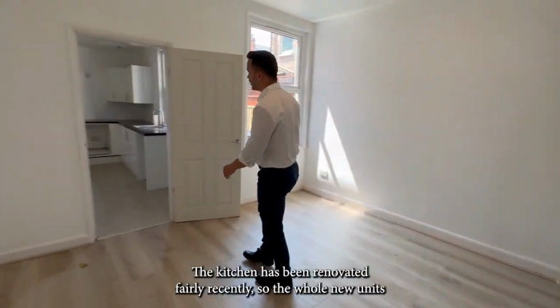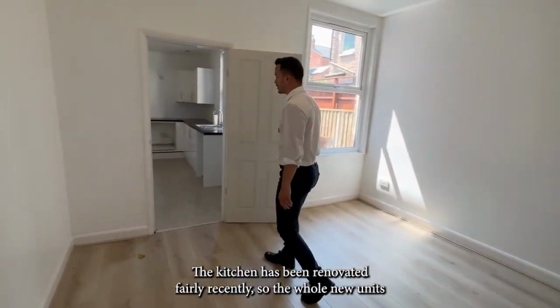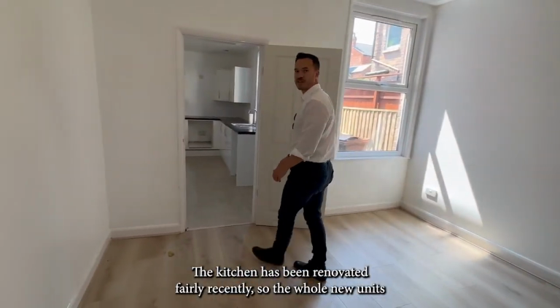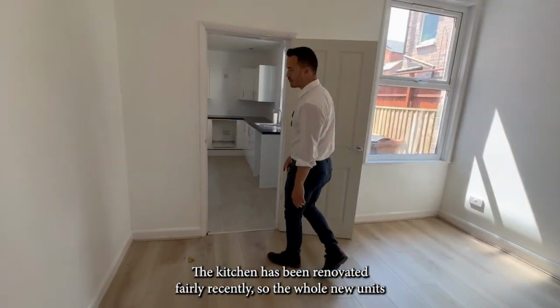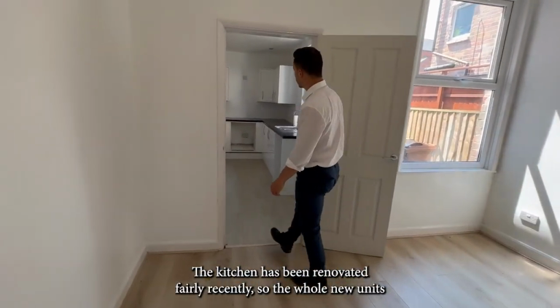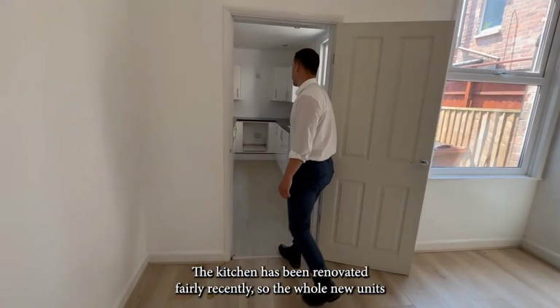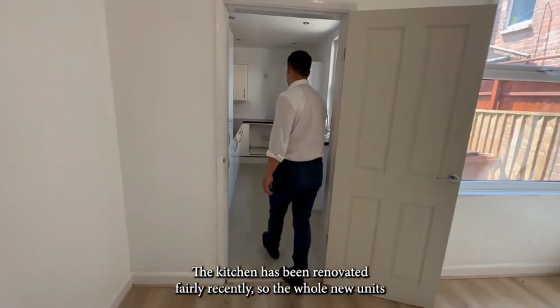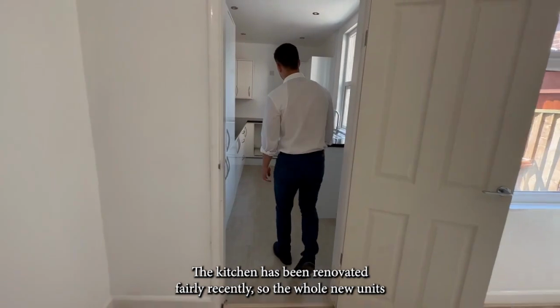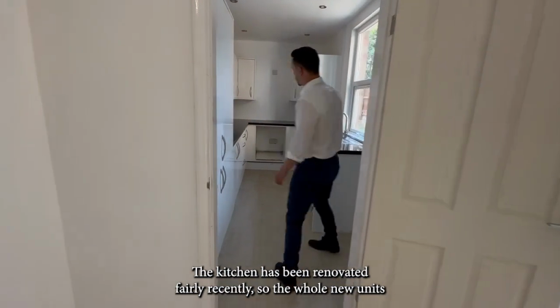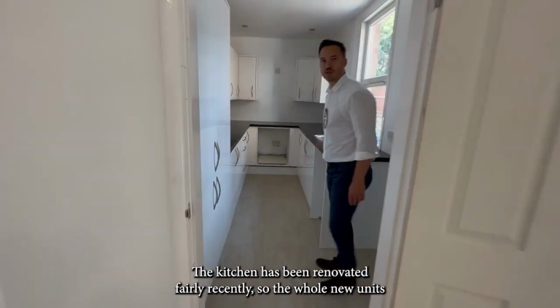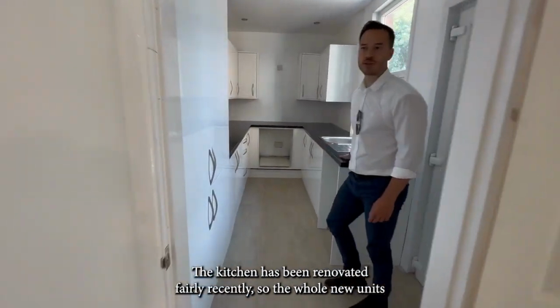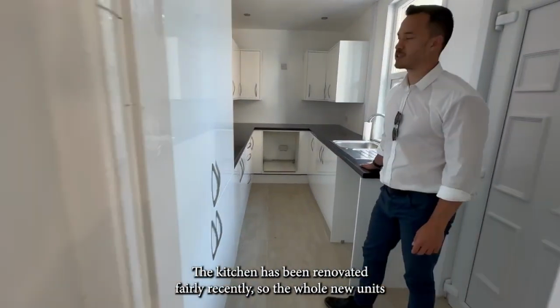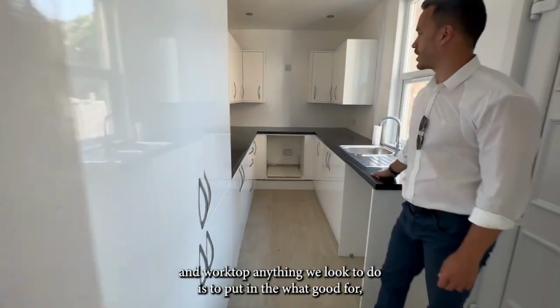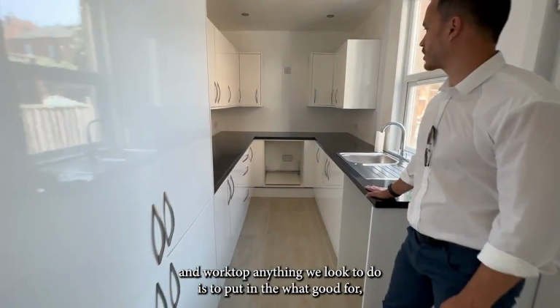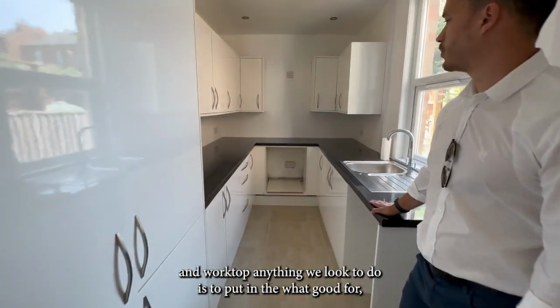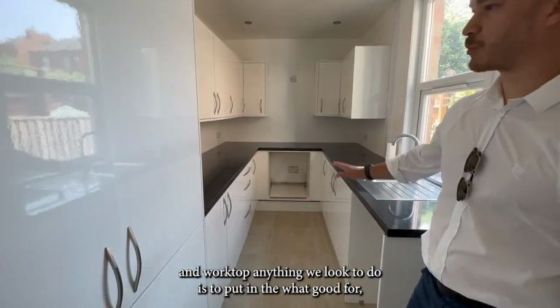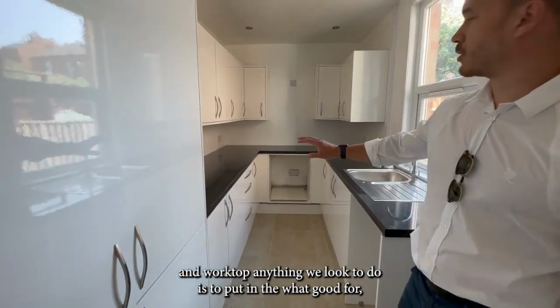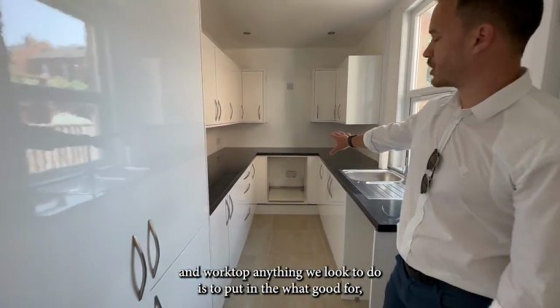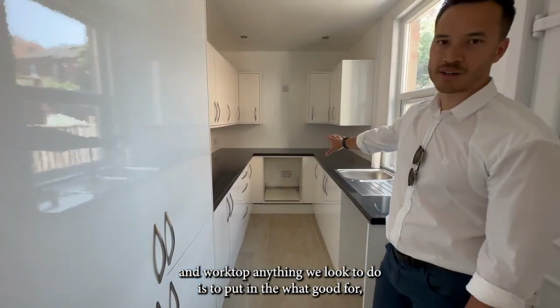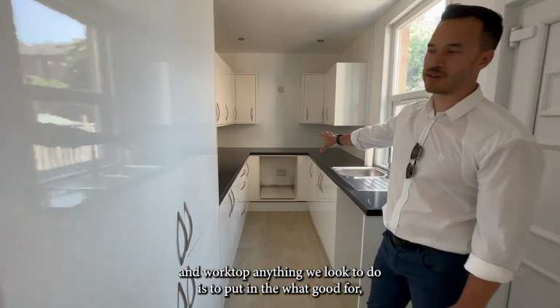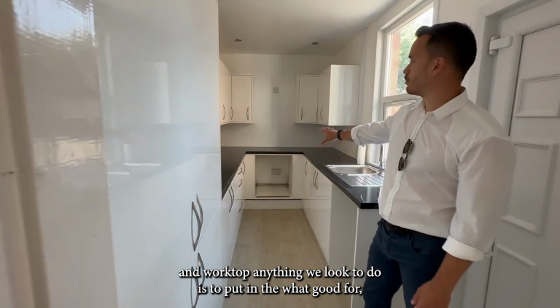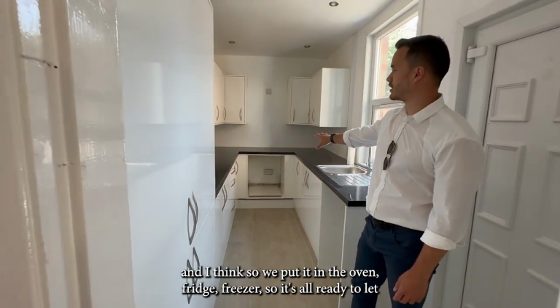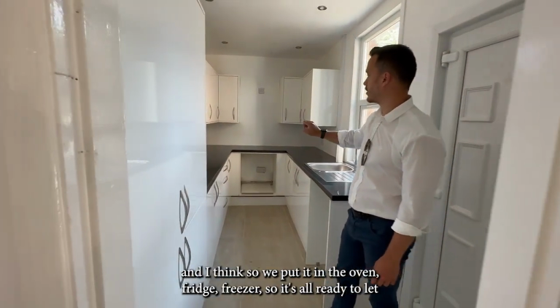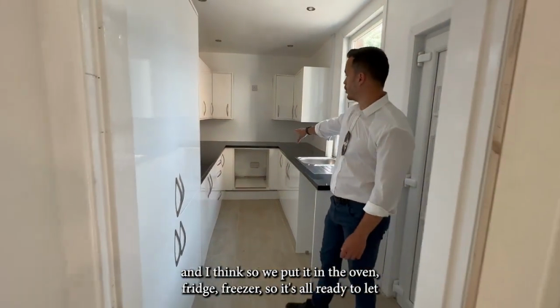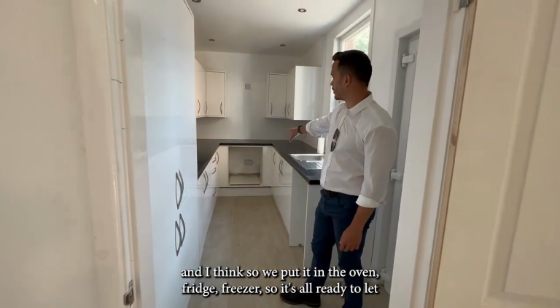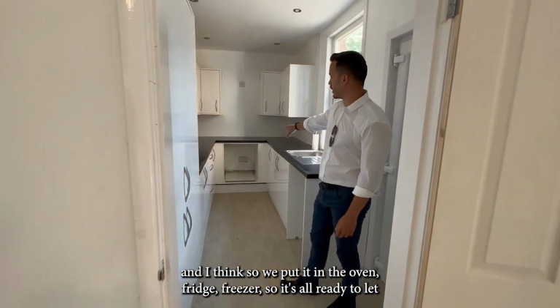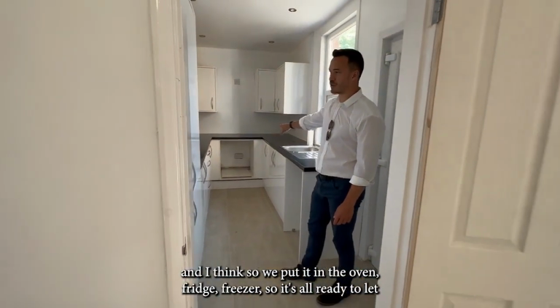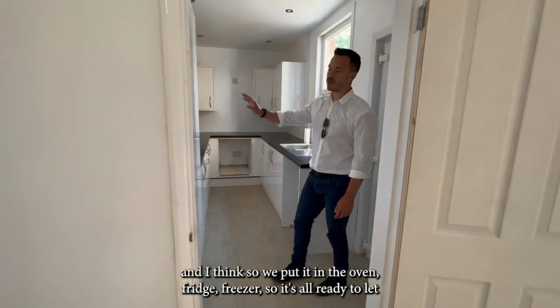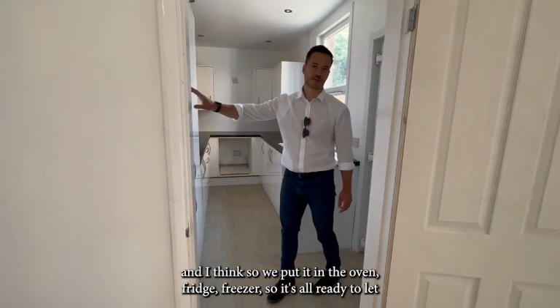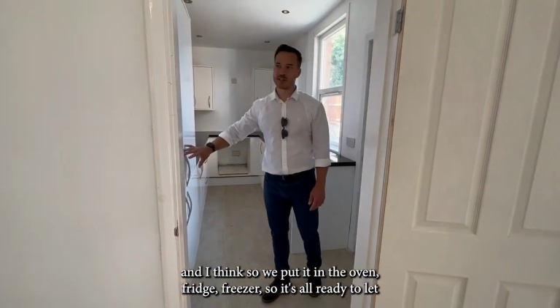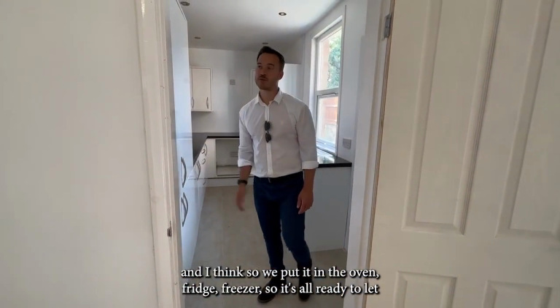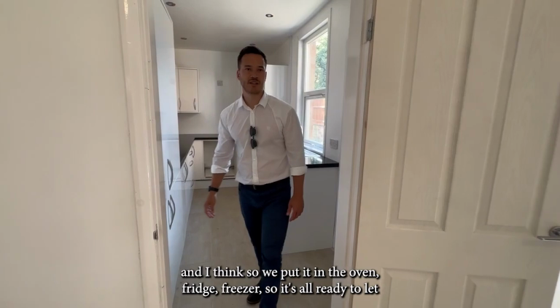The kitchen has been renovated fairly recently — it's got all new units and it's all fitted out. The only thing we're going to do is put in the white goods: we can put in the oven, the fridge freezer, so it's all ready to let.